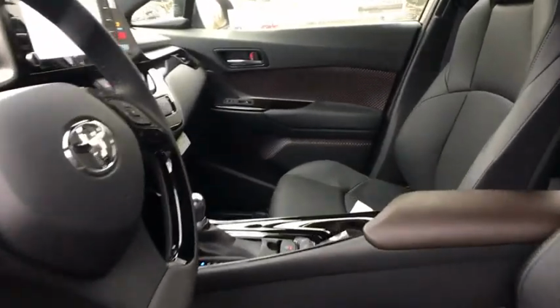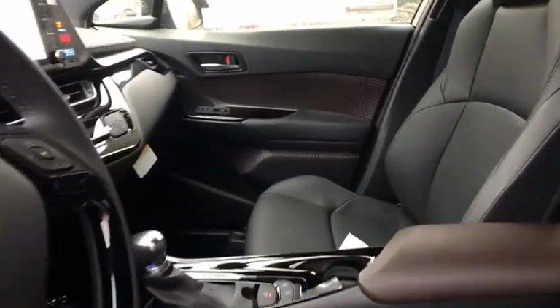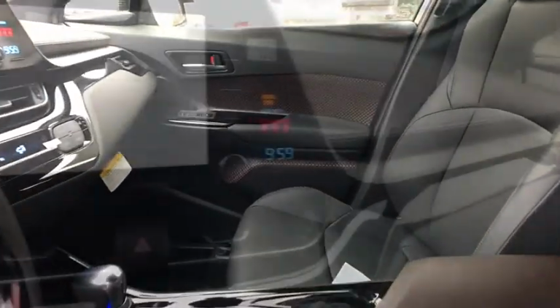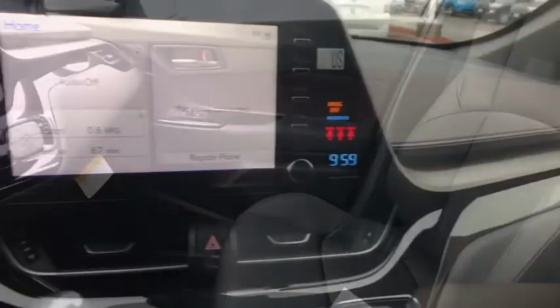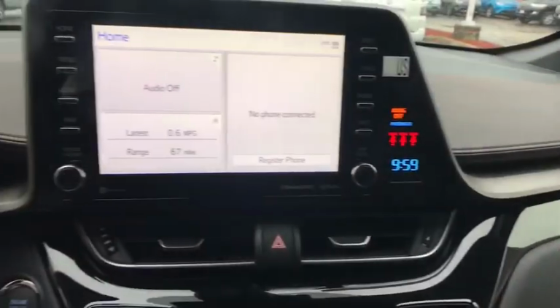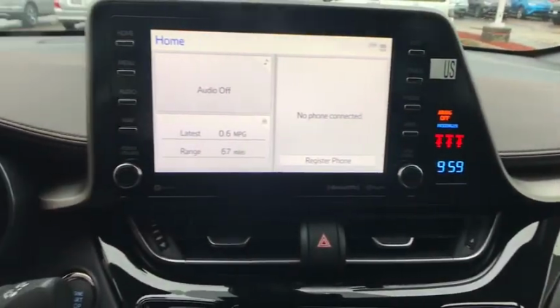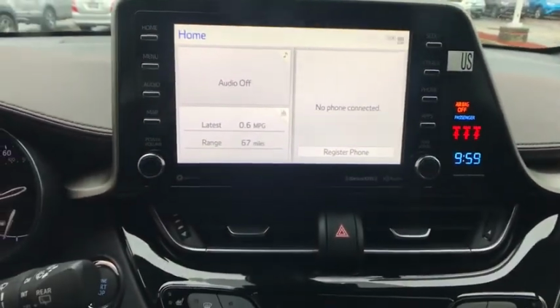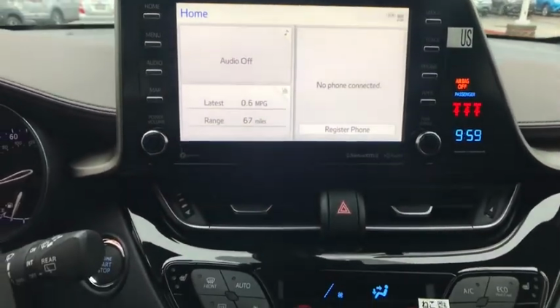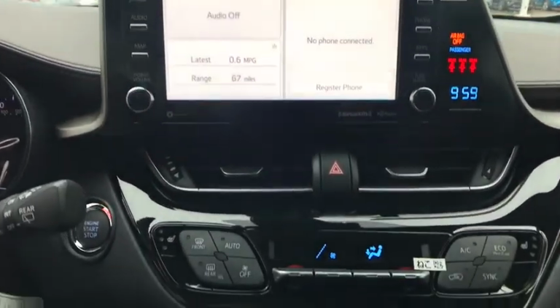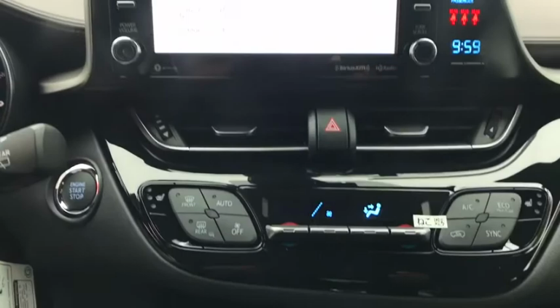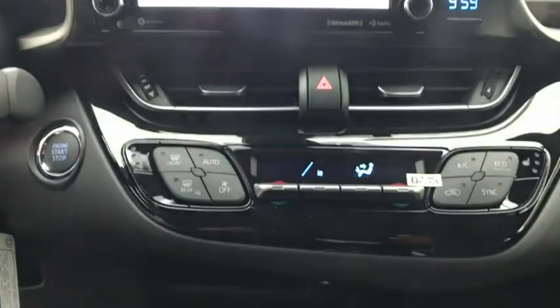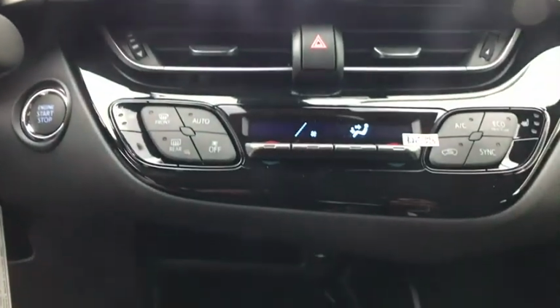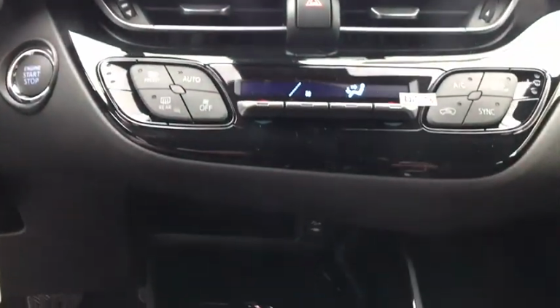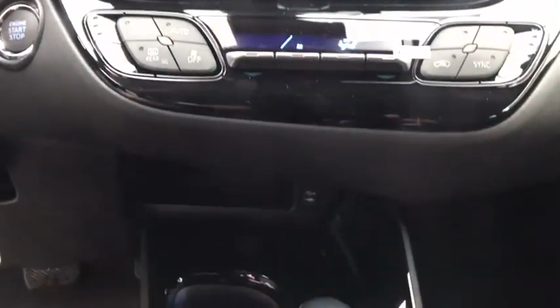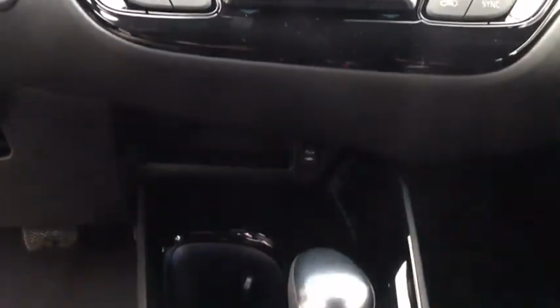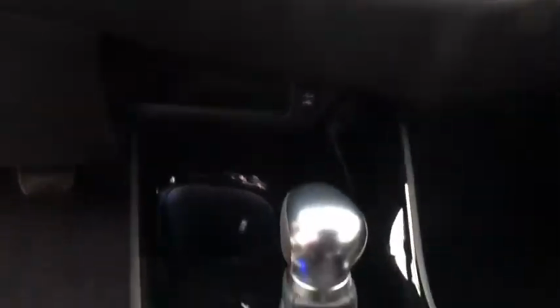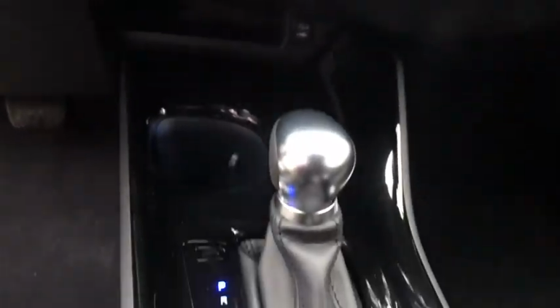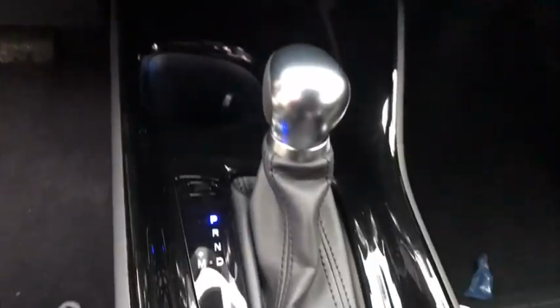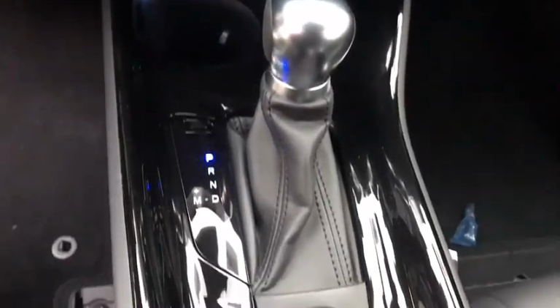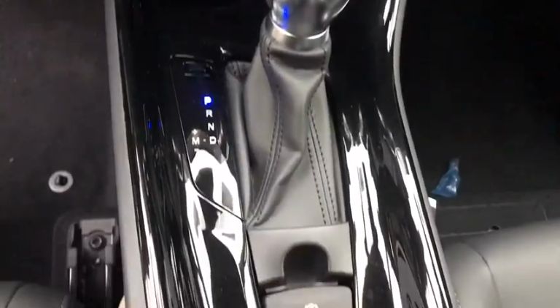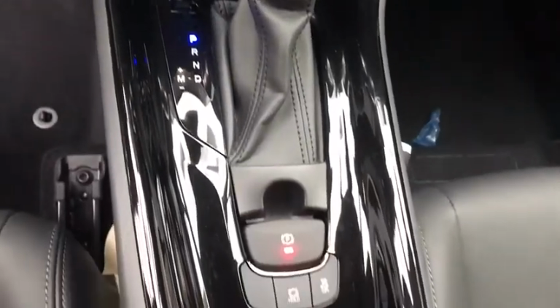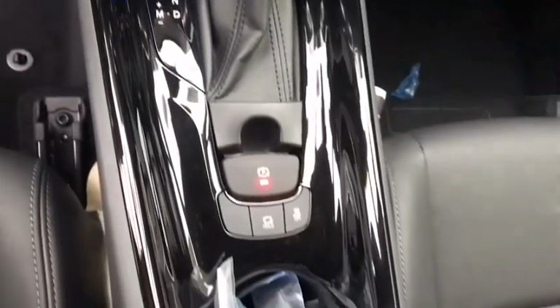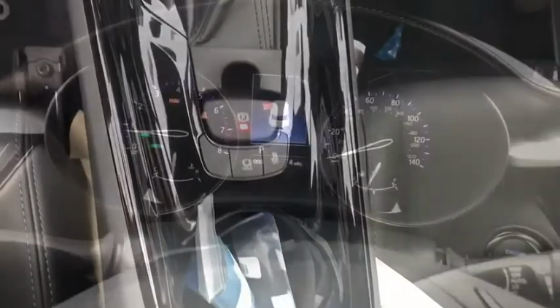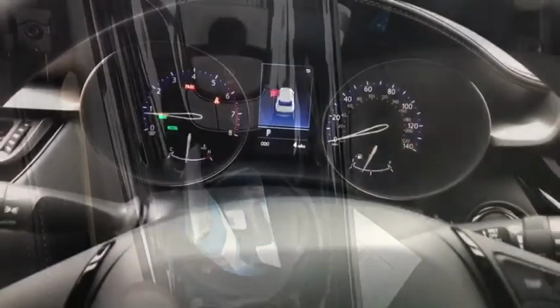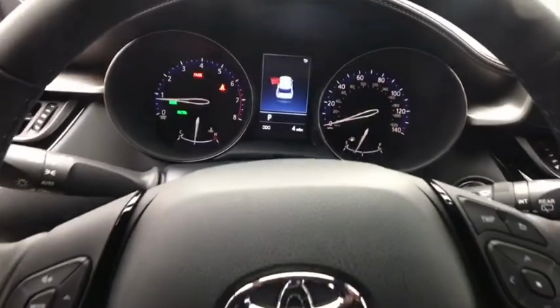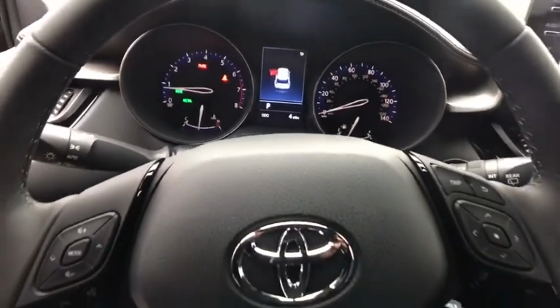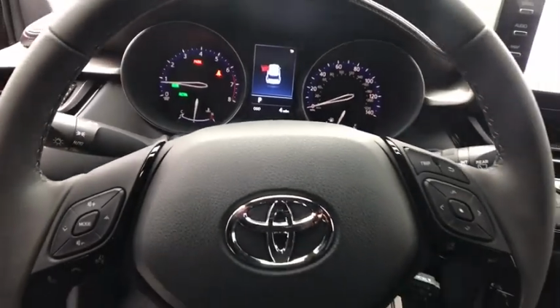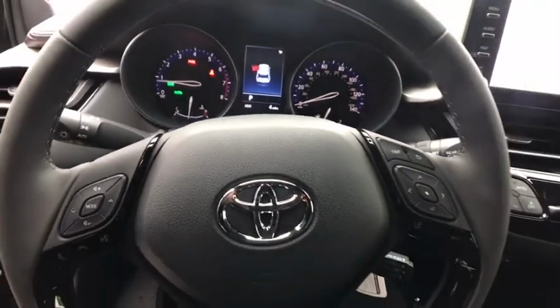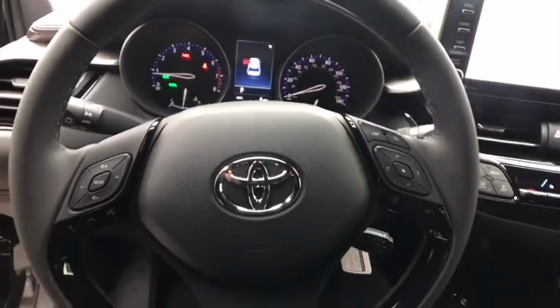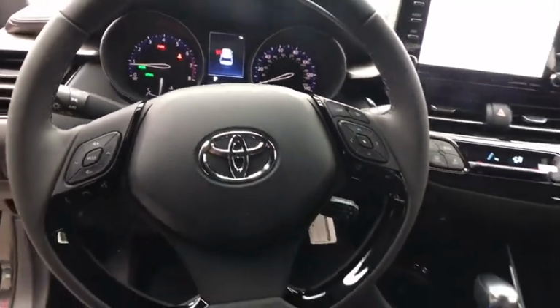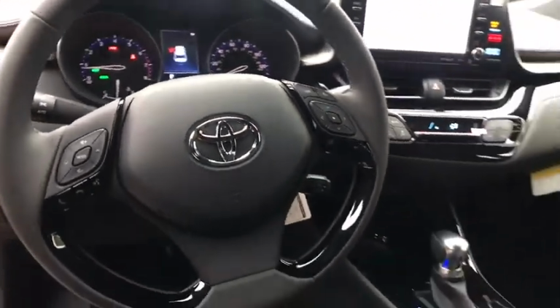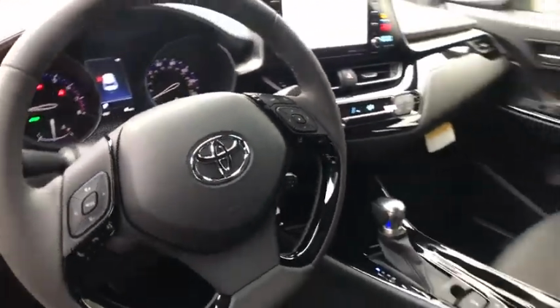Leather wrapped steering wheel, power steering, adjustable steering wheel, auto dimming rear view mirror, keyless start, four wheel disc brakes, cruise control, aluminum wheels, climate control, front wheel drive, rear defrost.